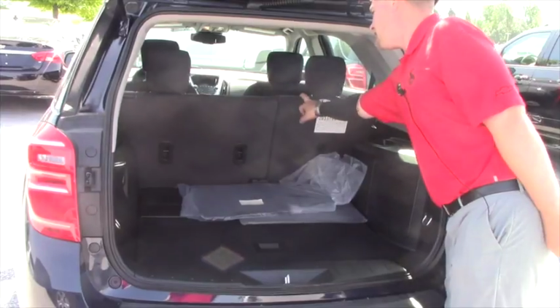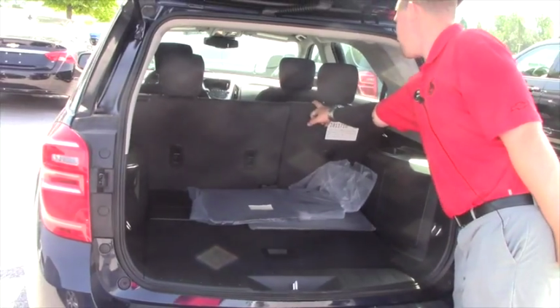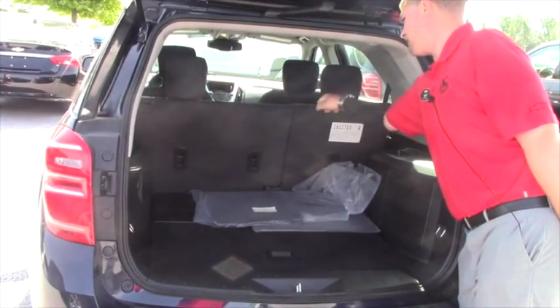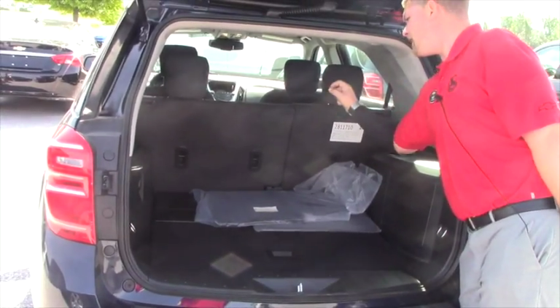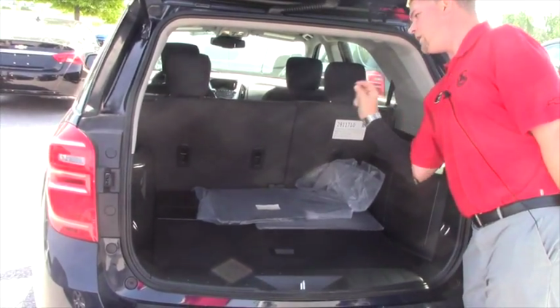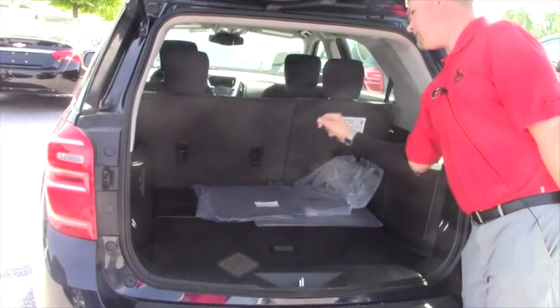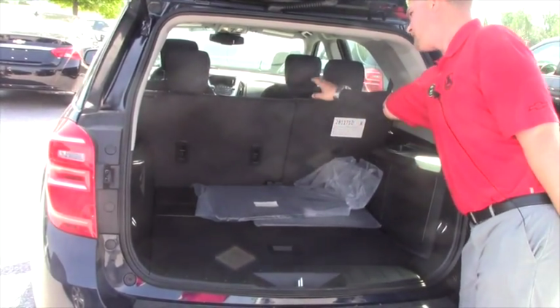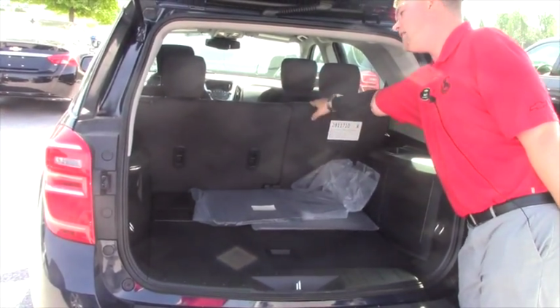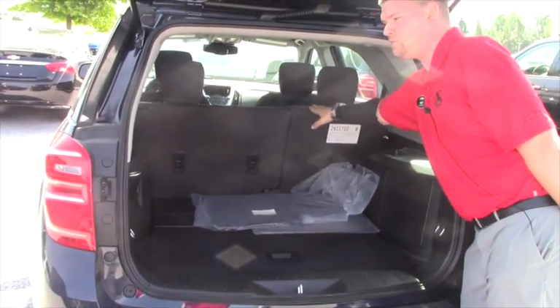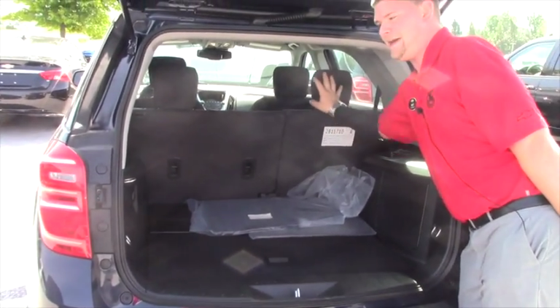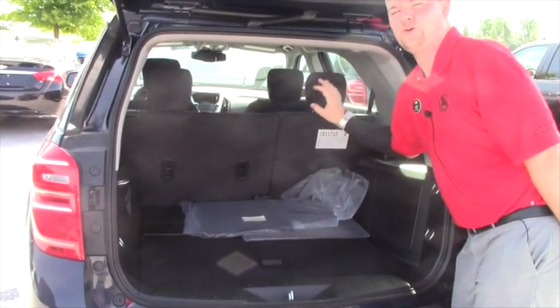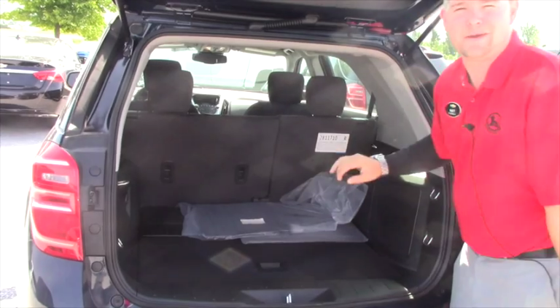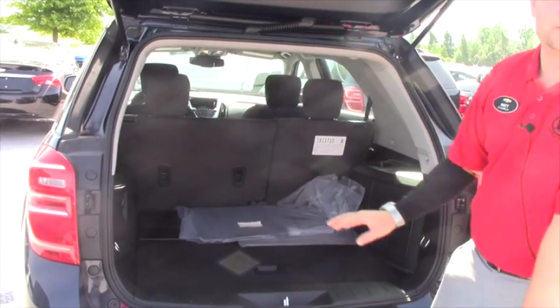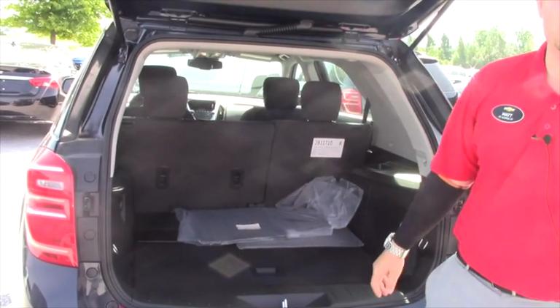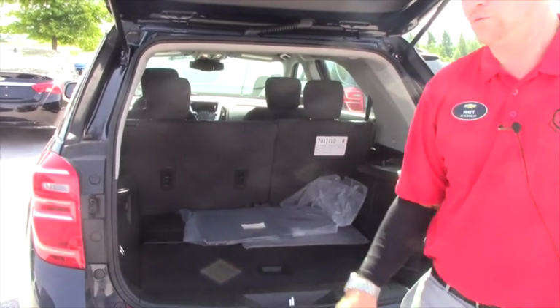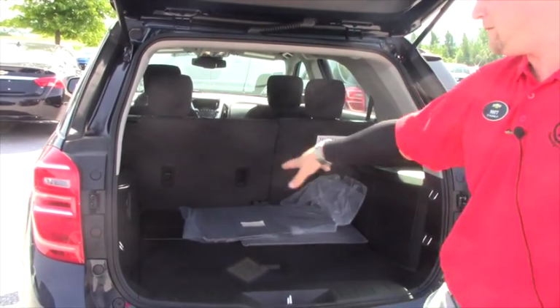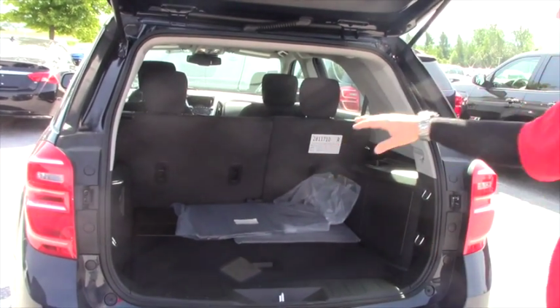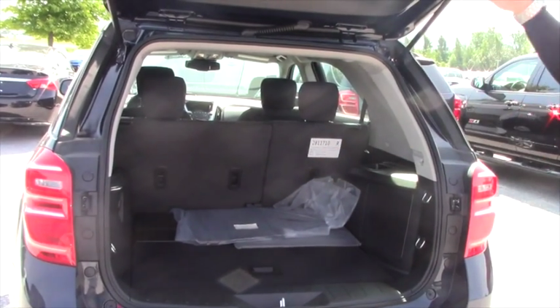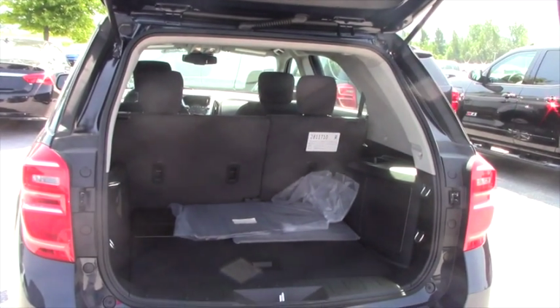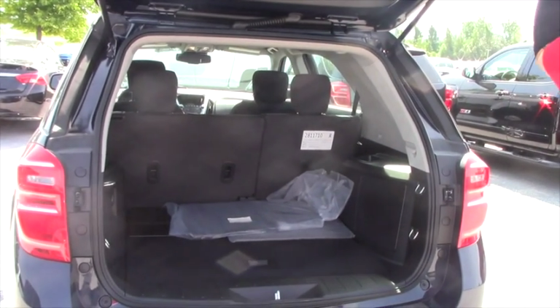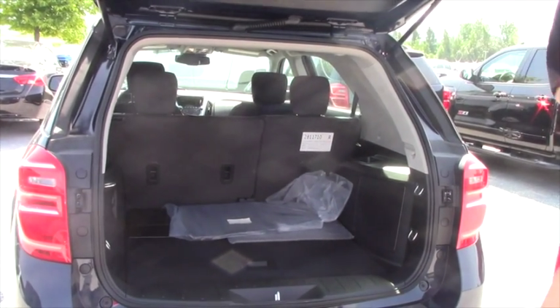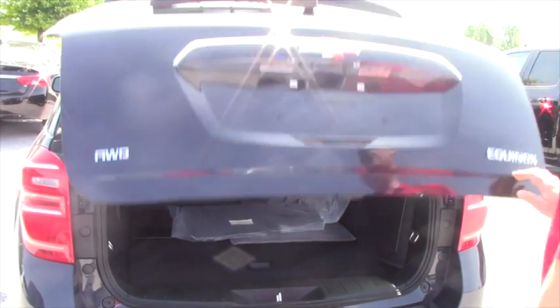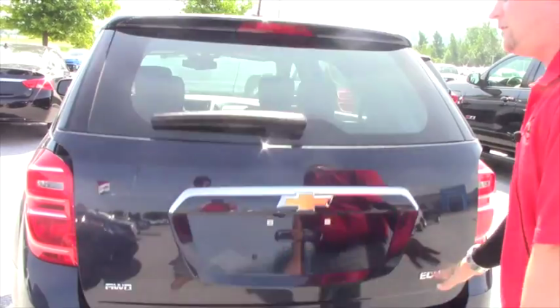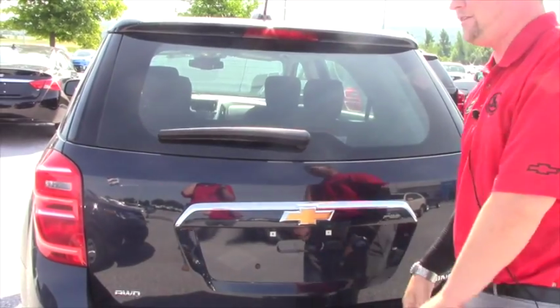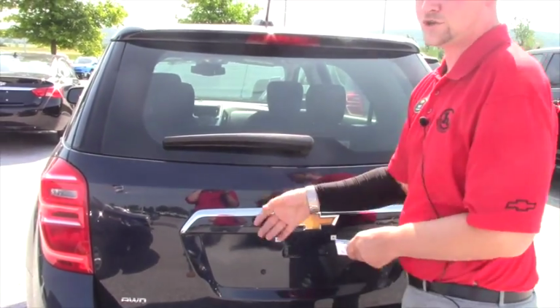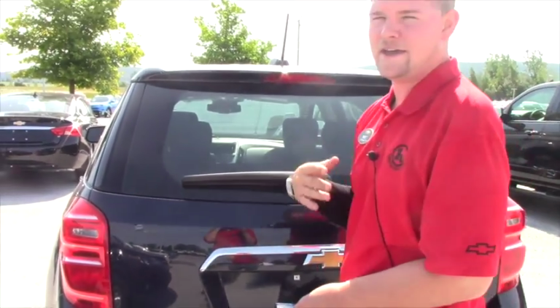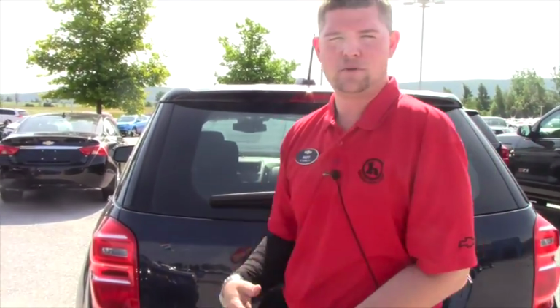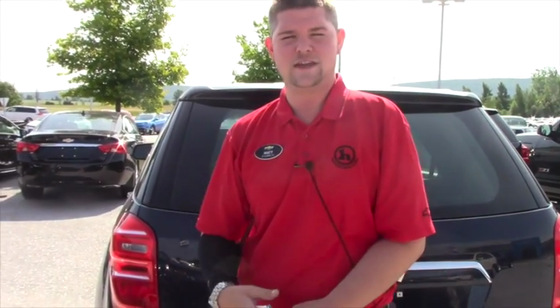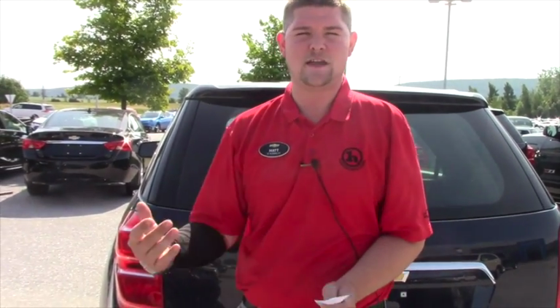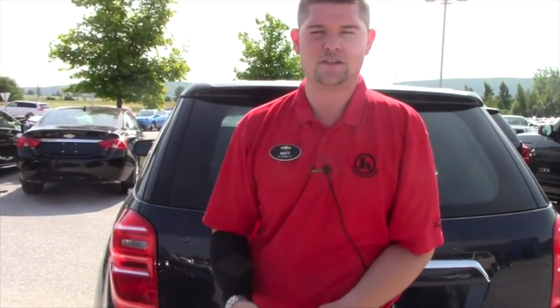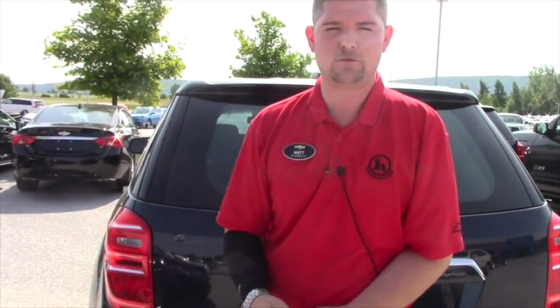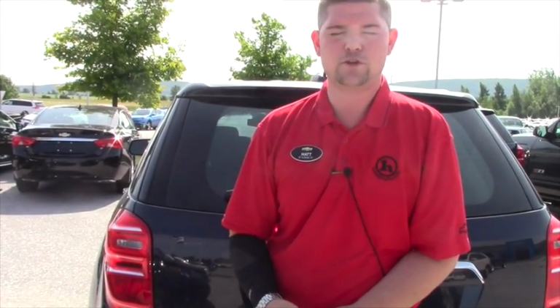This seat does recline a whisker, and it also moves back and forth depending on how much room you need in the back. And when you come in, we'll take a look at all this — we'll drive it, and I'll make sure that it's a vehicle that'll even work for you.